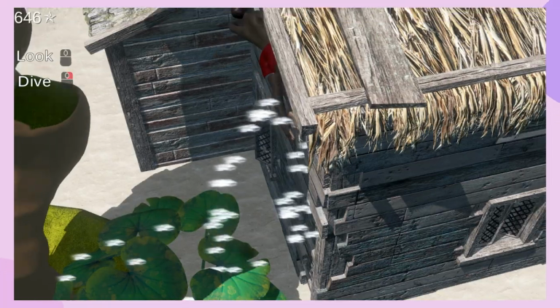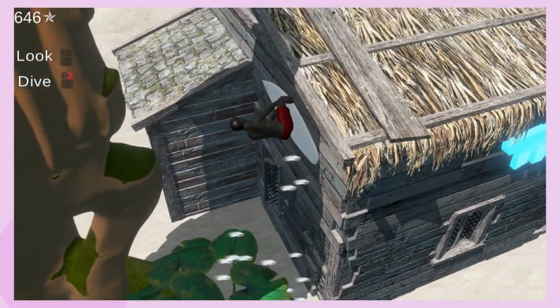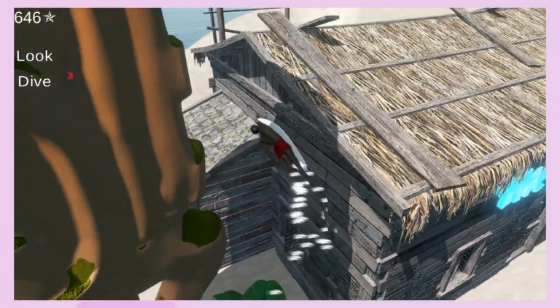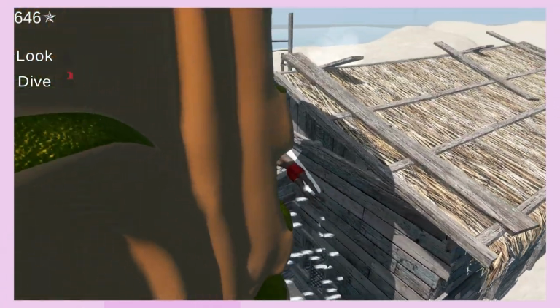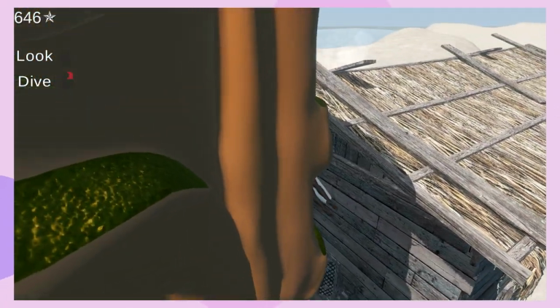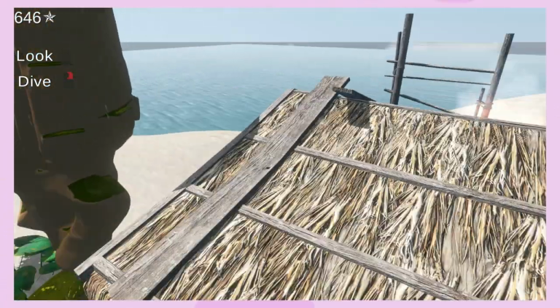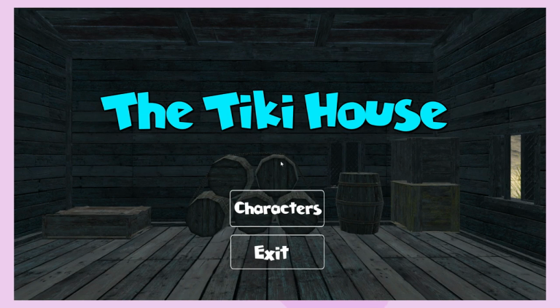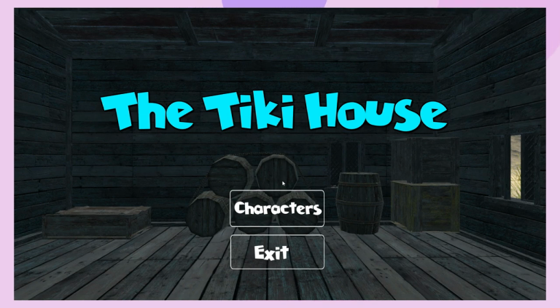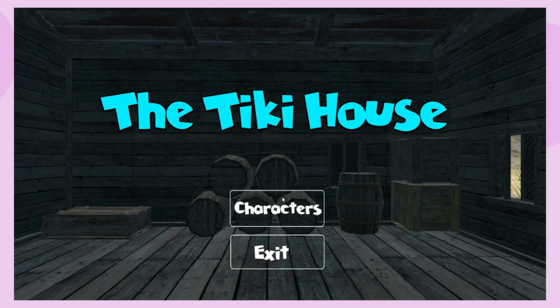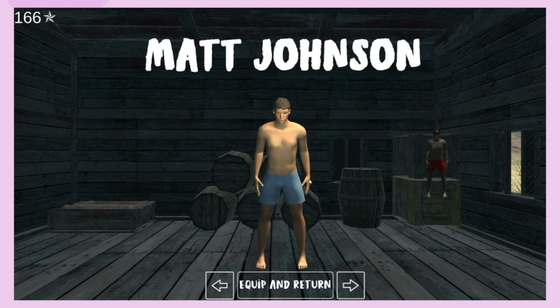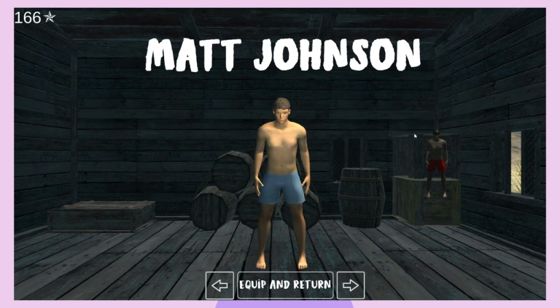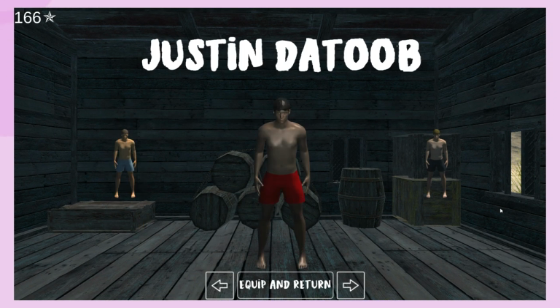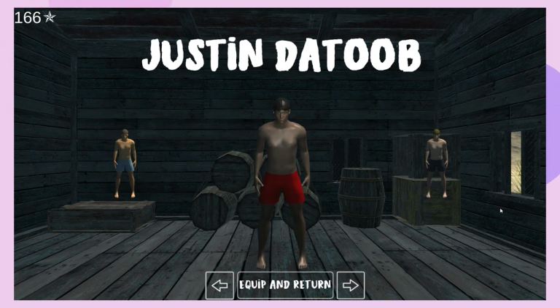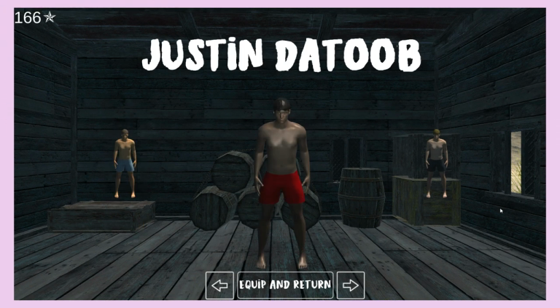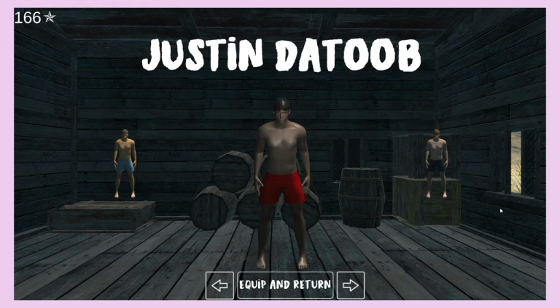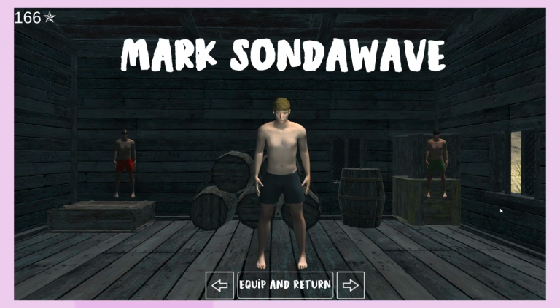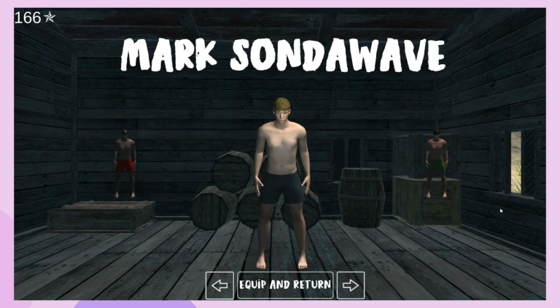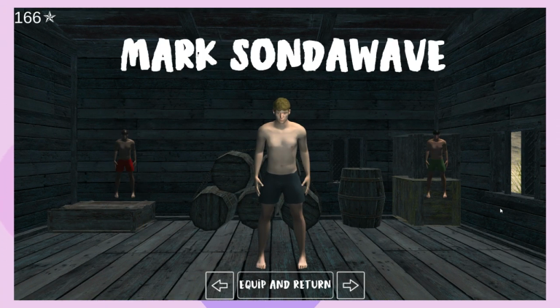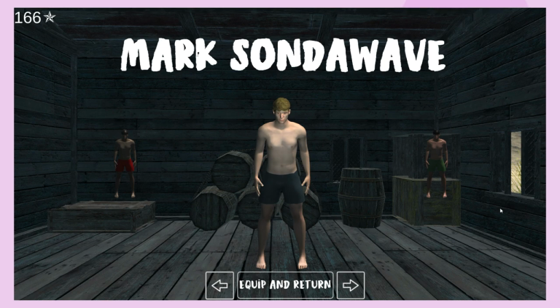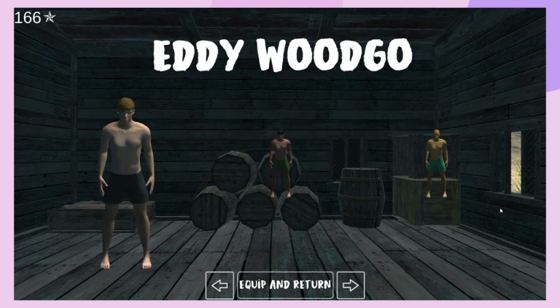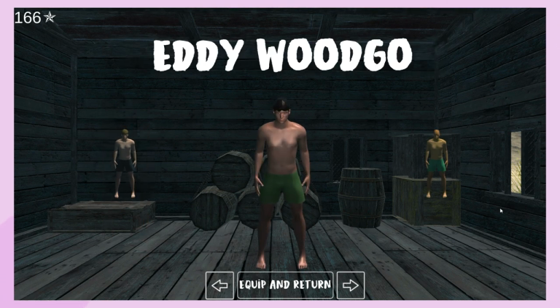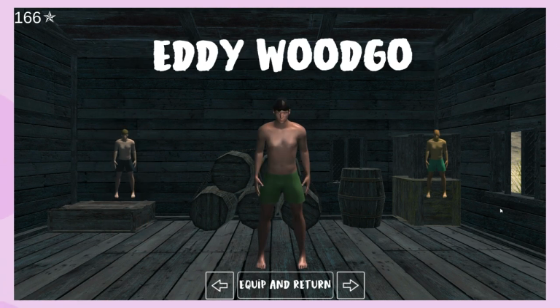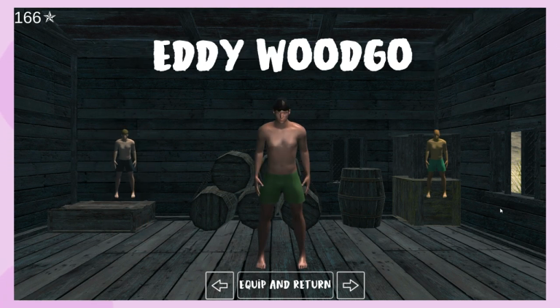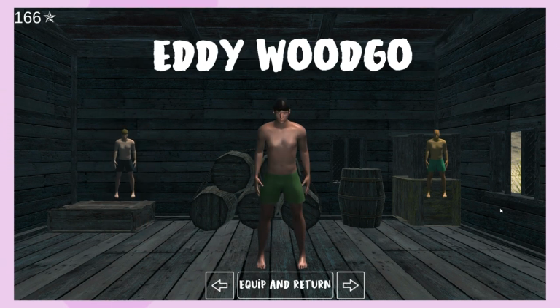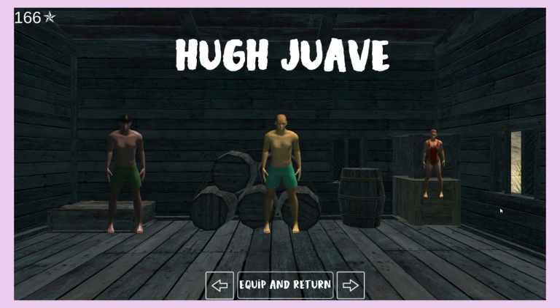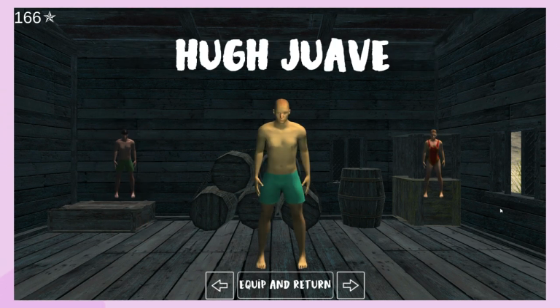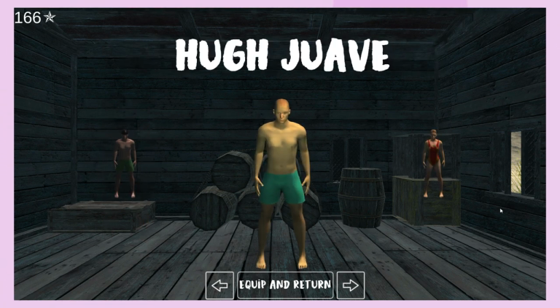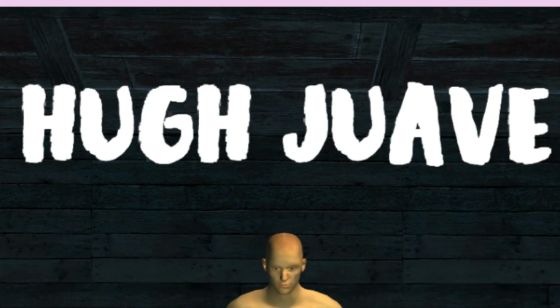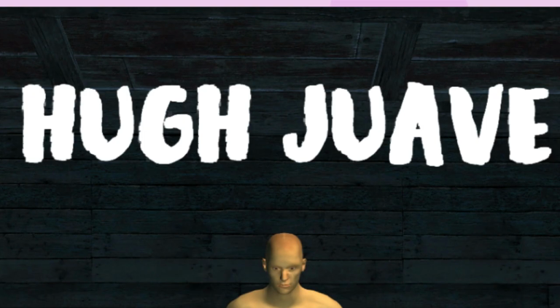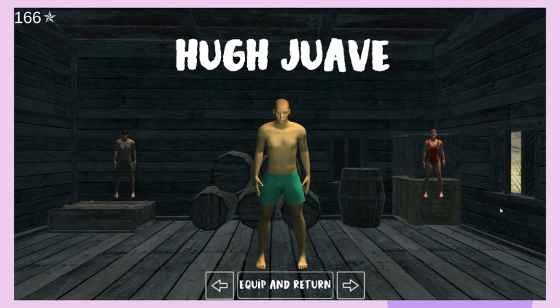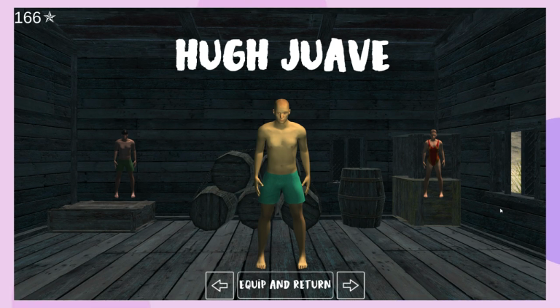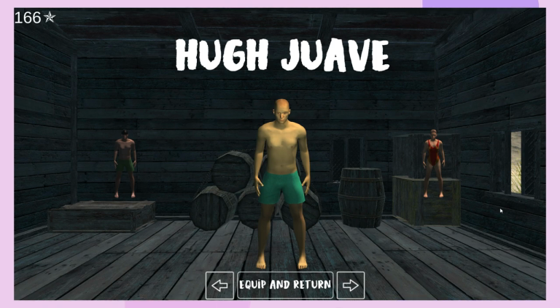You can actually enter this surfable hut to access a character select screen, which is pretty neat. Justin the Tube? Marks on the Wave? With names like that you're kind of forced to learn to surf. Huge Waves — that's the winning pun for me.